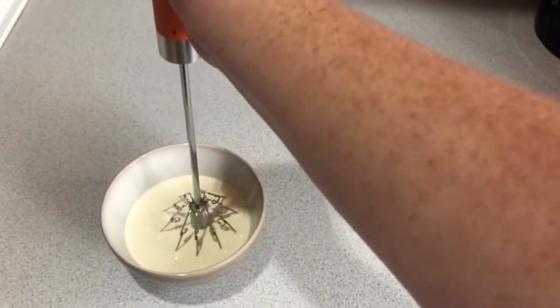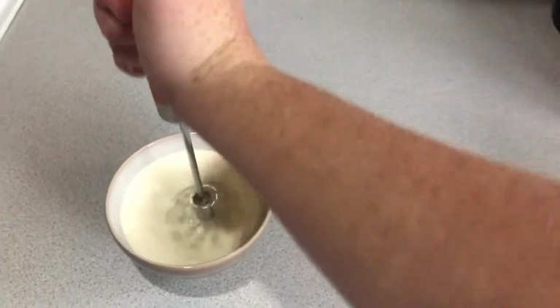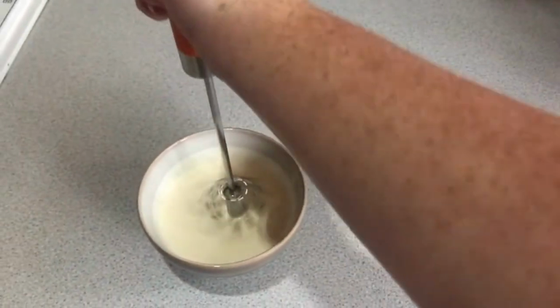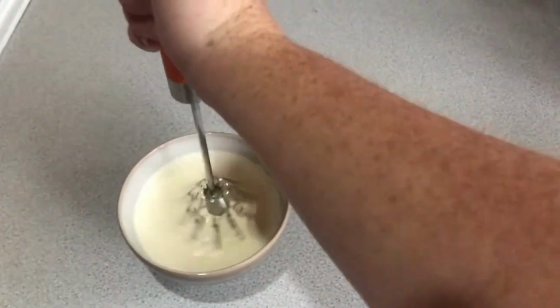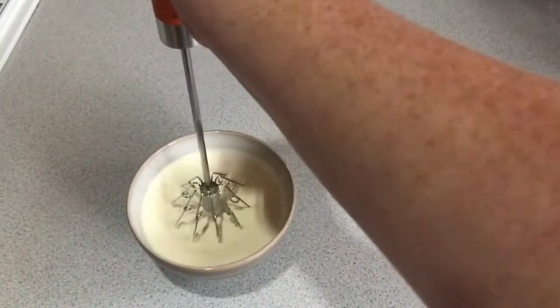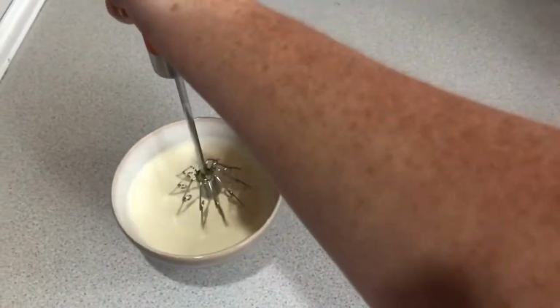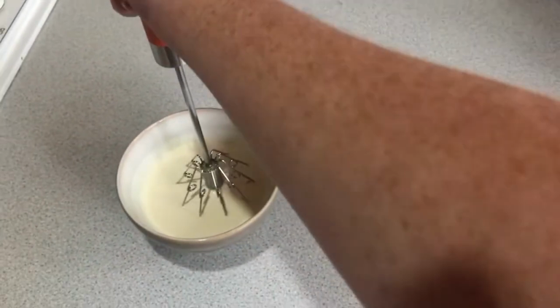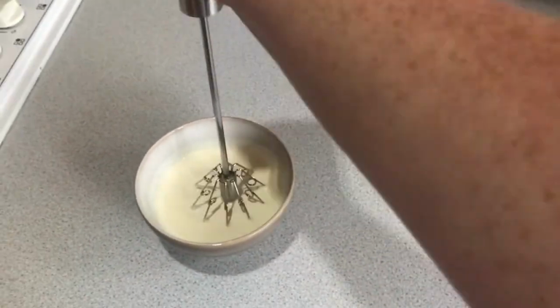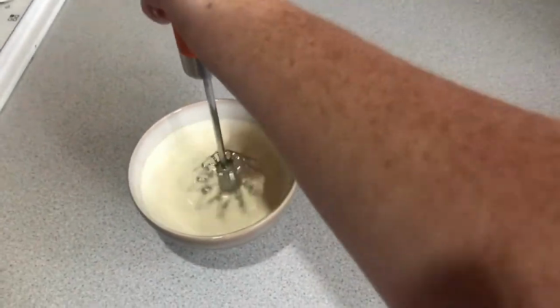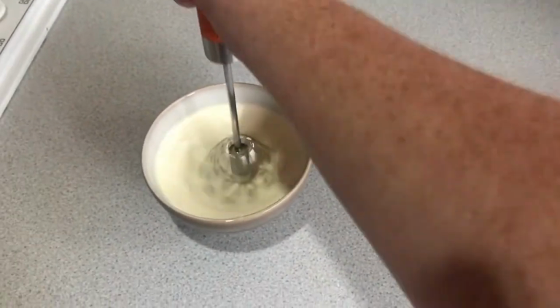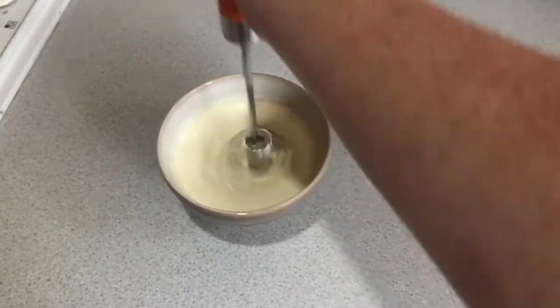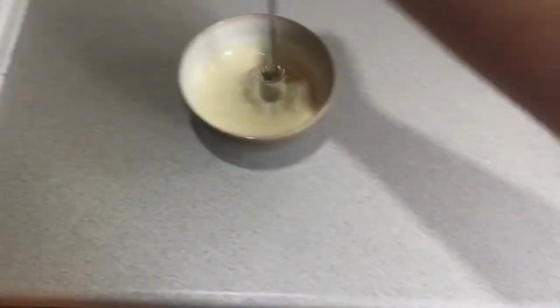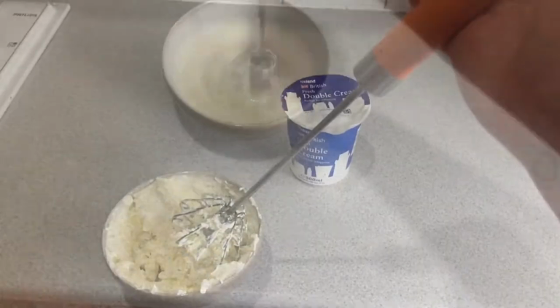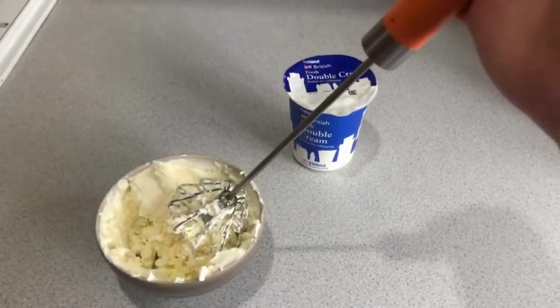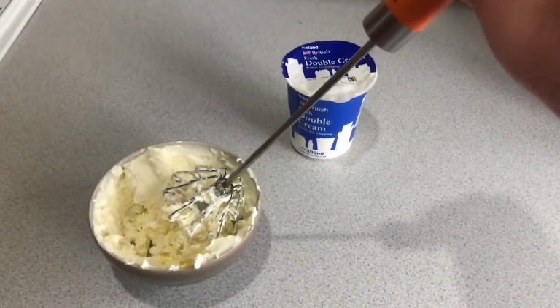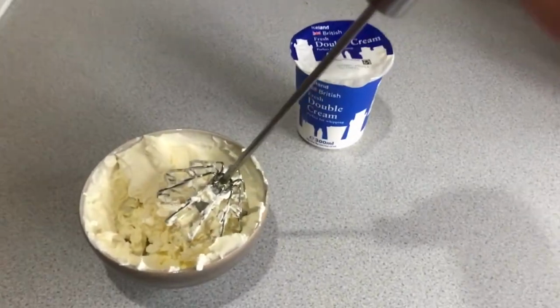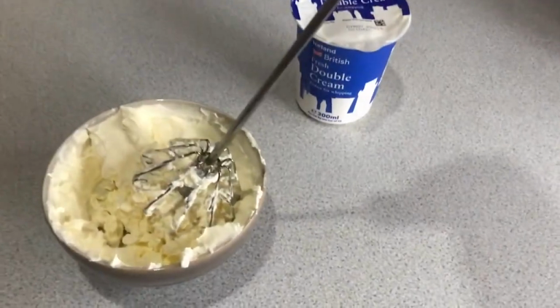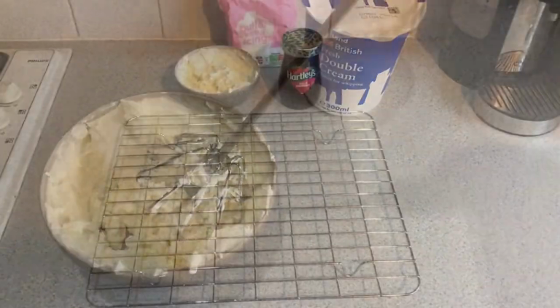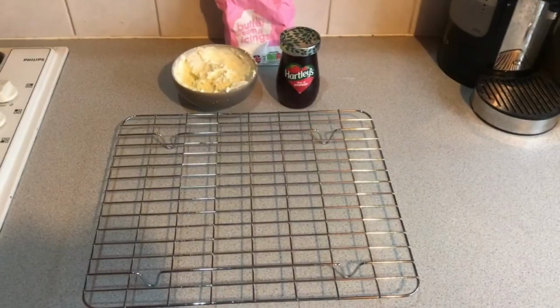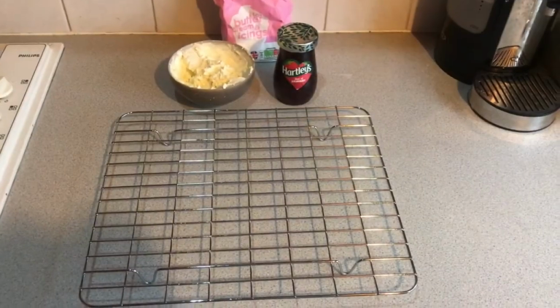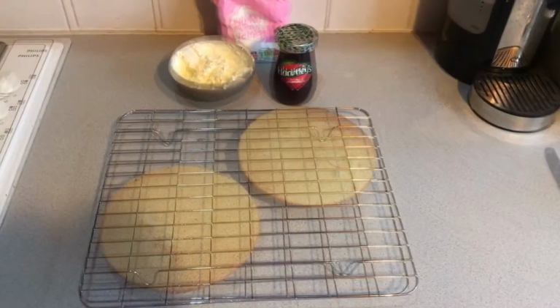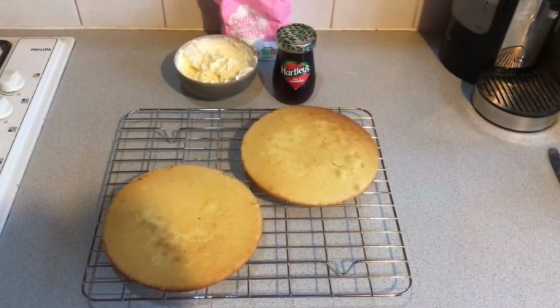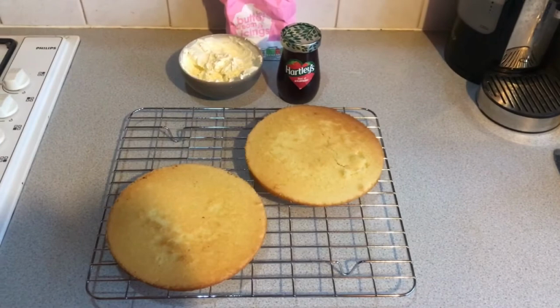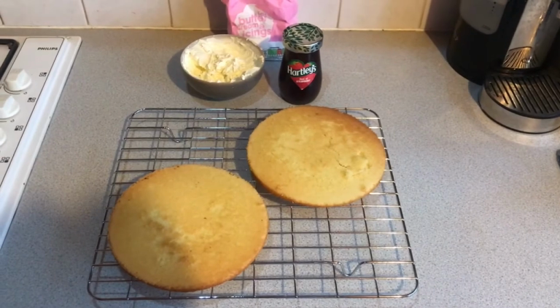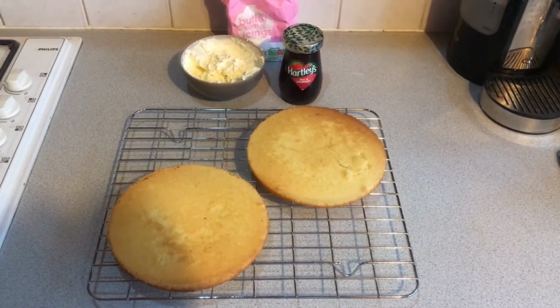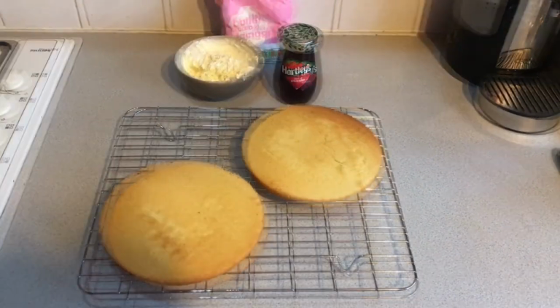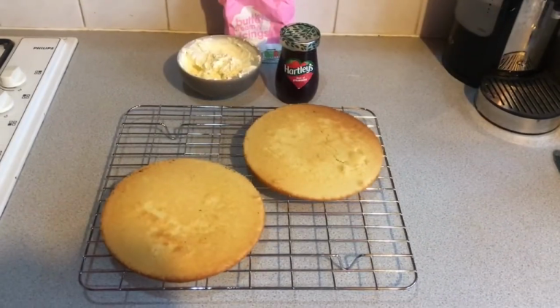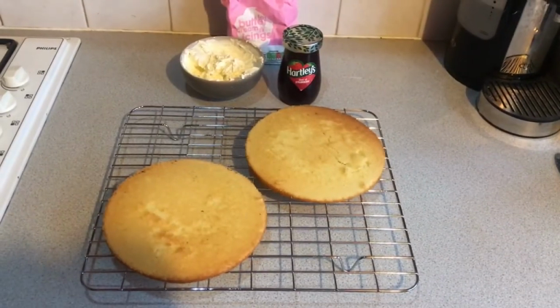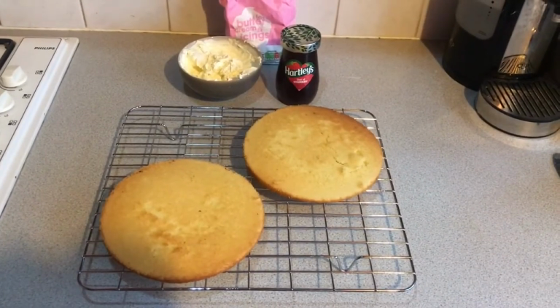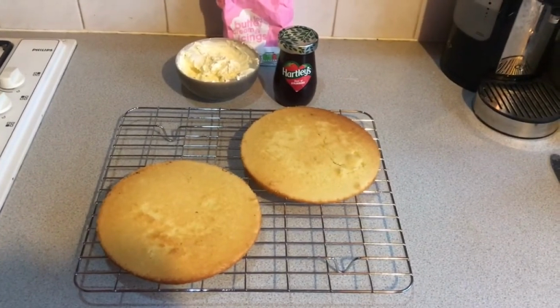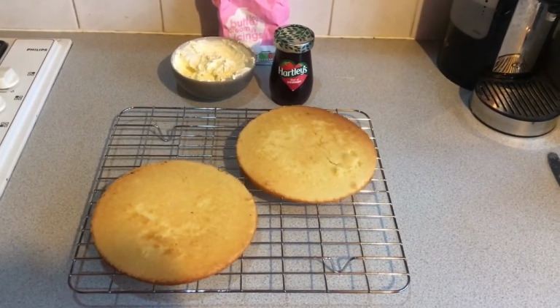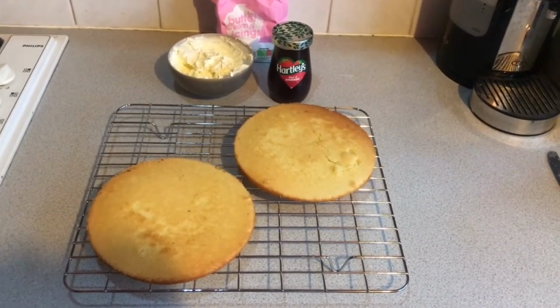Now this will take a bit of elbow grease but you'll get there in the end. You can cheat and use a mixing bowl as it makes it a lot quicker. This is the density you need to have. Grab a cooling rack and once the sponge is cooked, leave it to cool for 20 minutes before doing the filling.